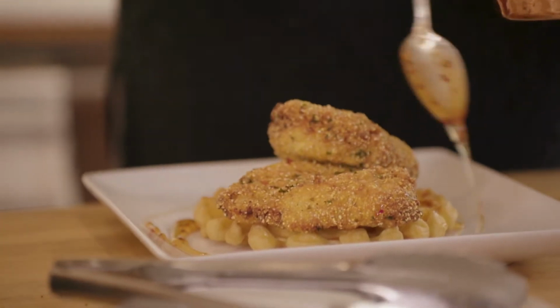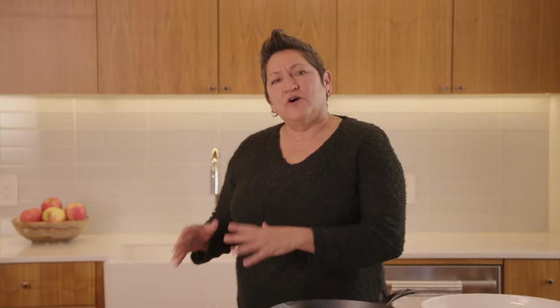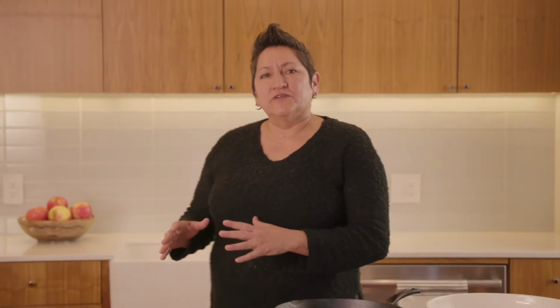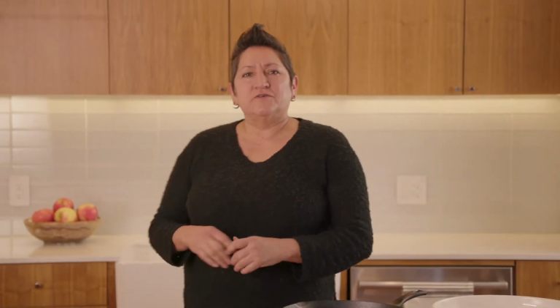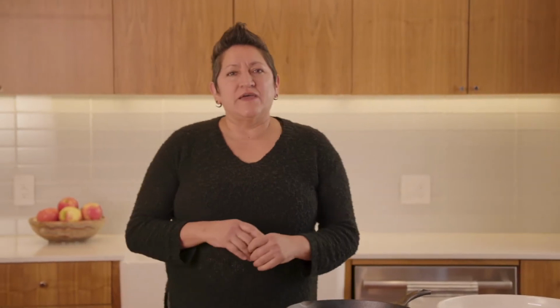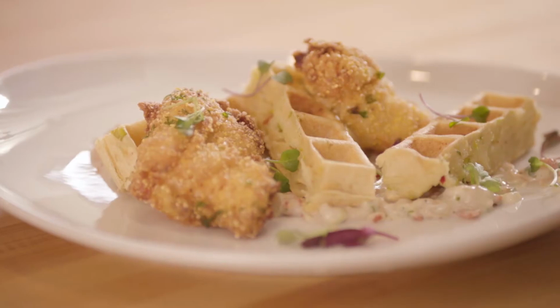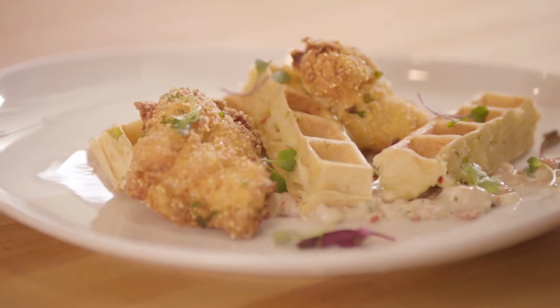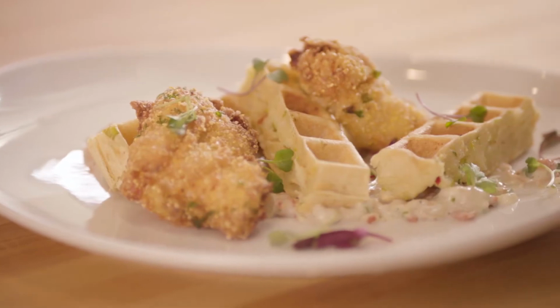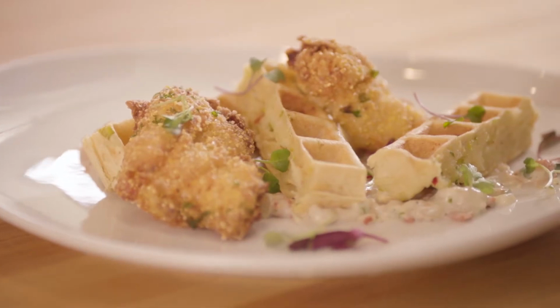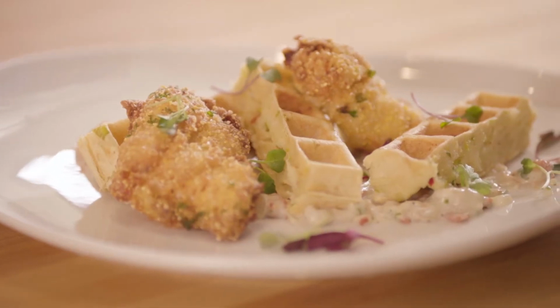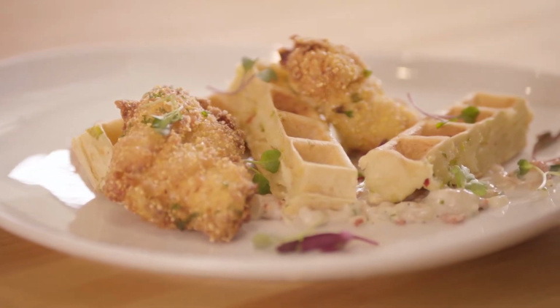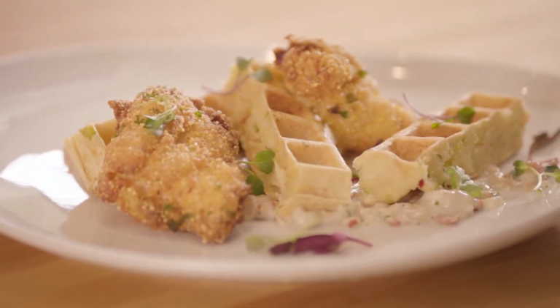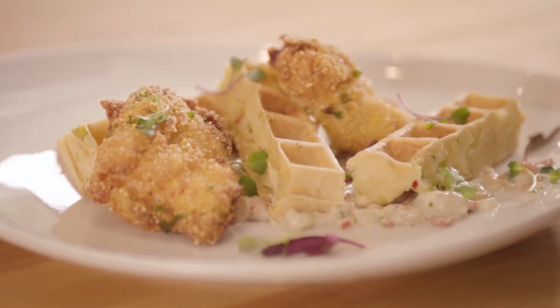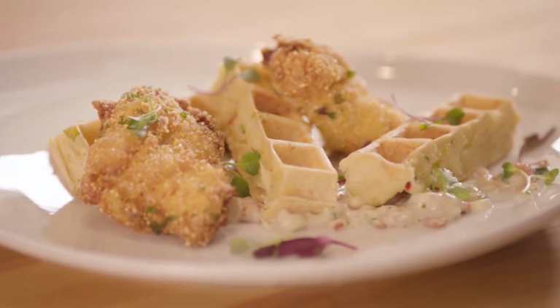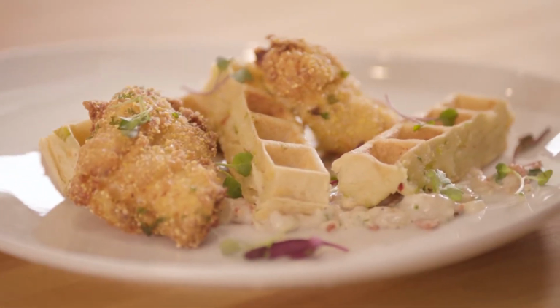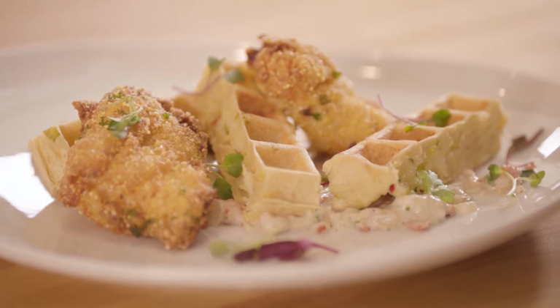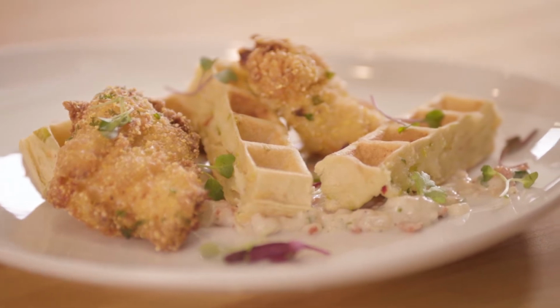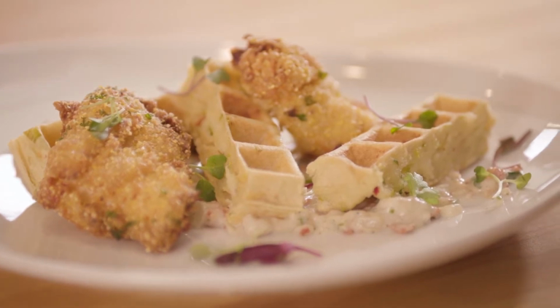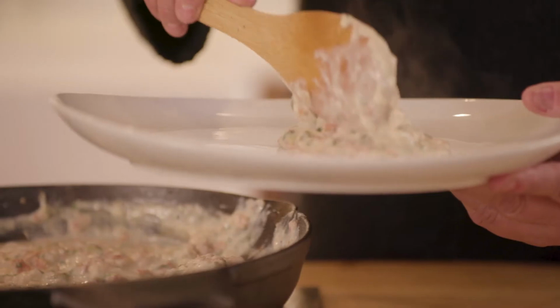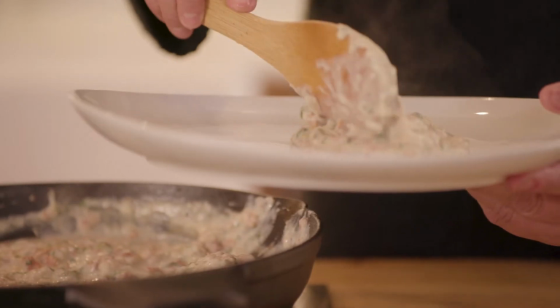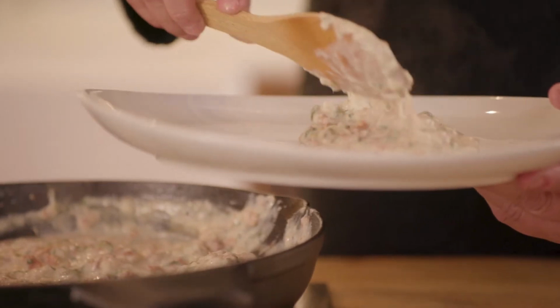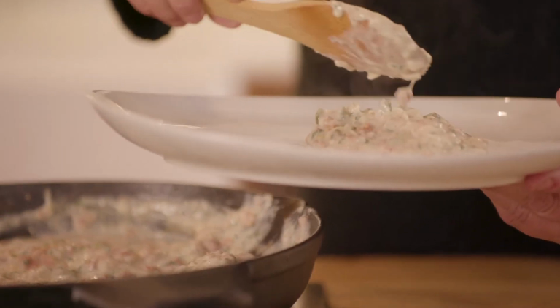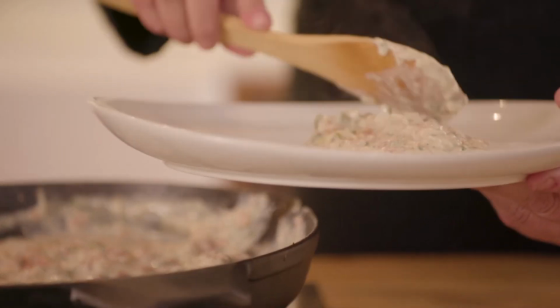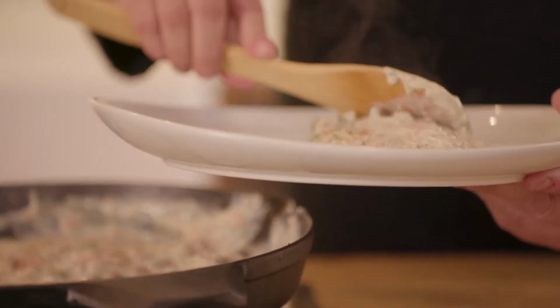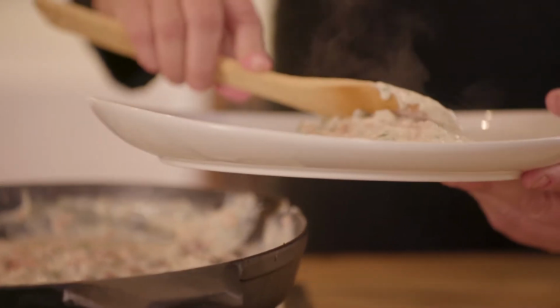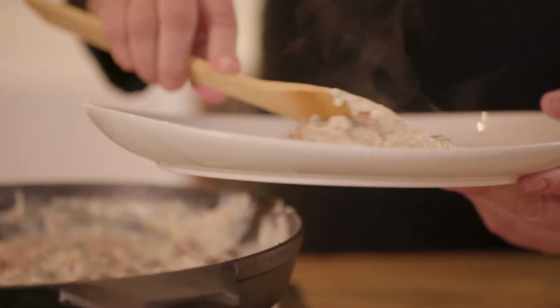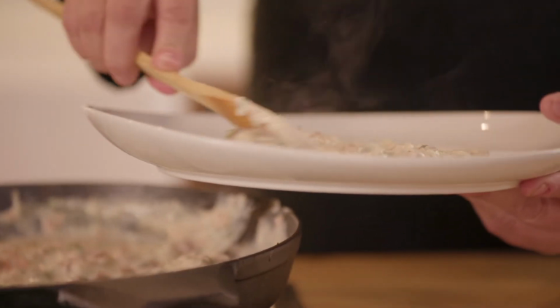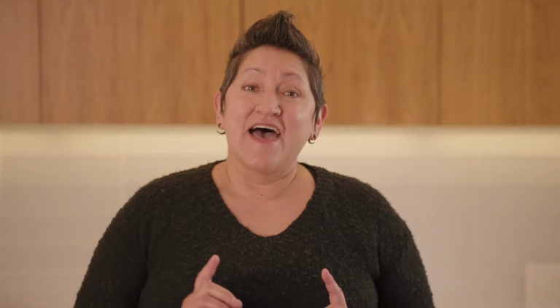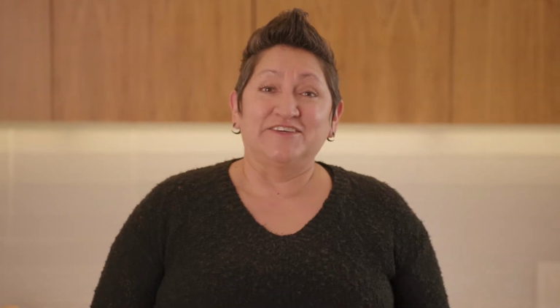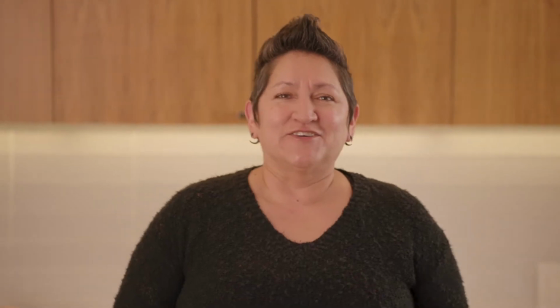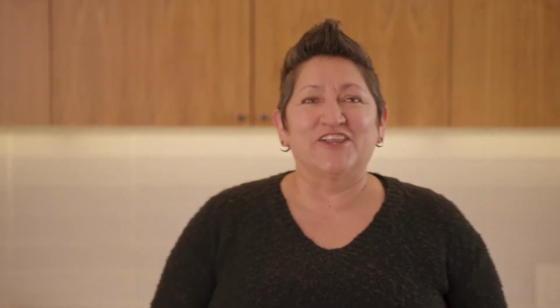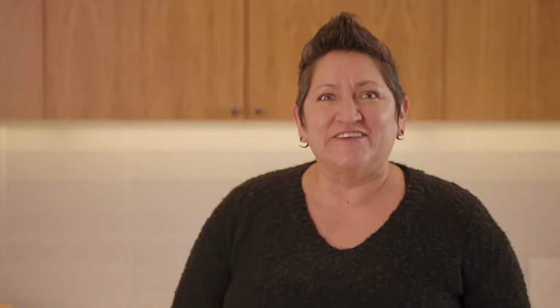Then we're going to move on to a potato and leek waffle, which will also top with a polenta crusted chicken, and then we're going to do a jalapeño and bacon gravy. I think you guys are going to love it.